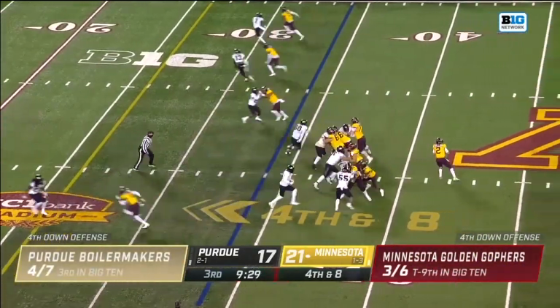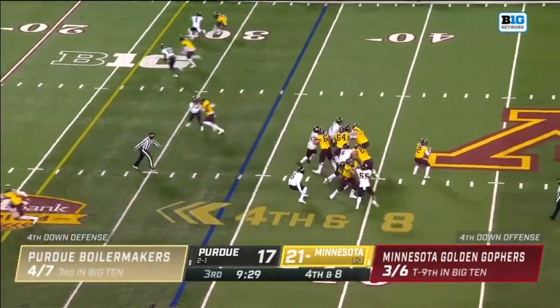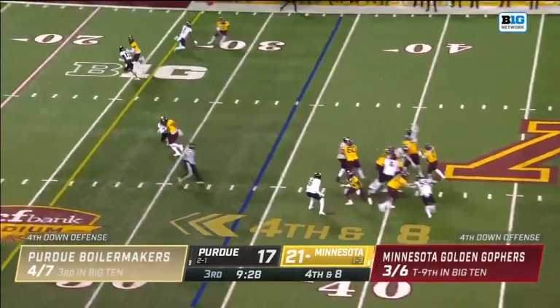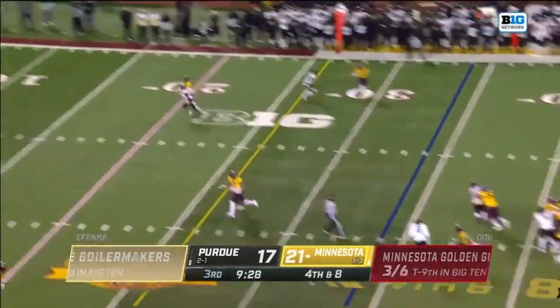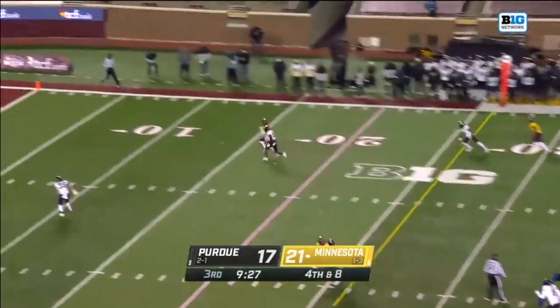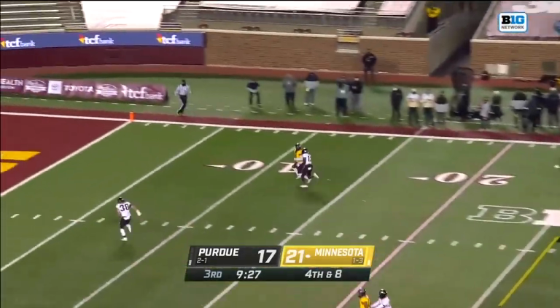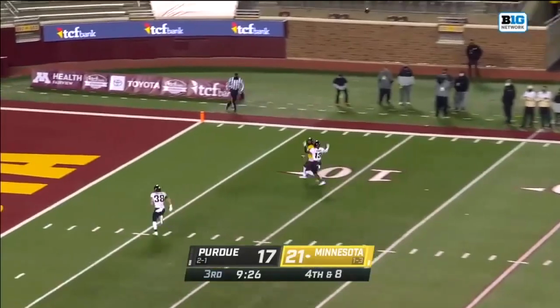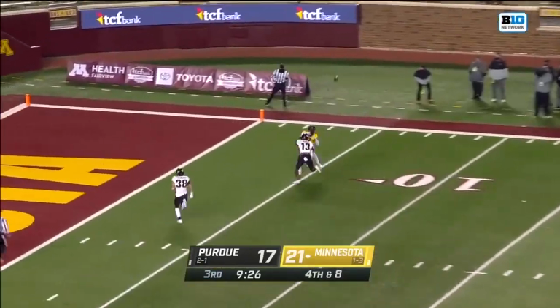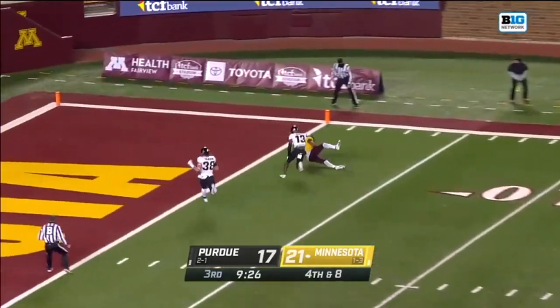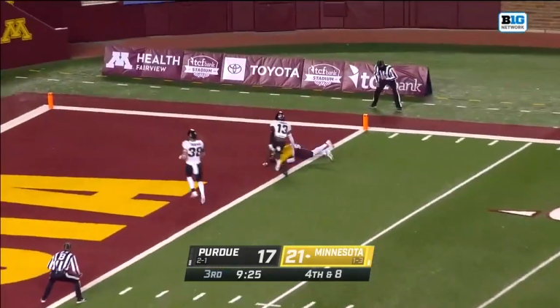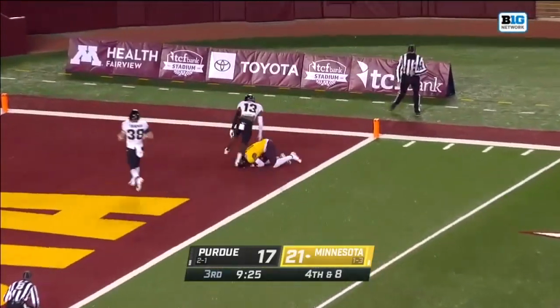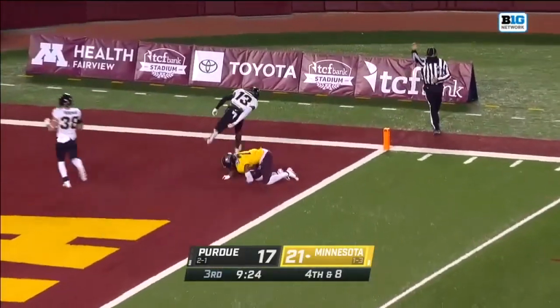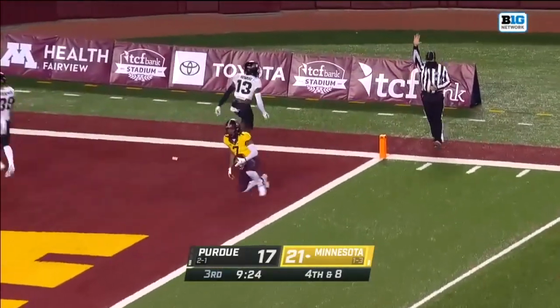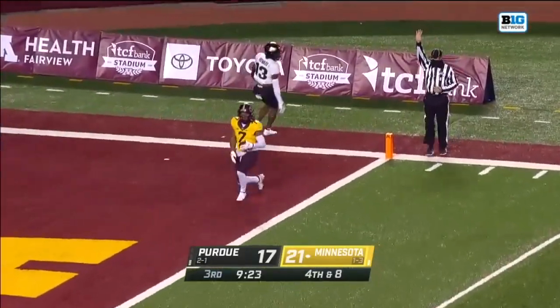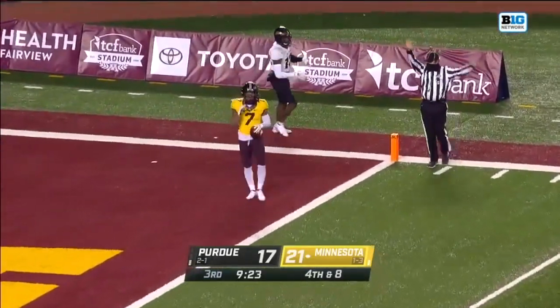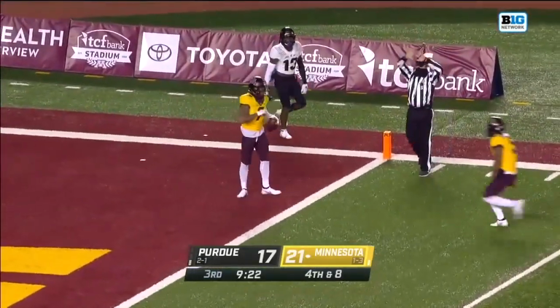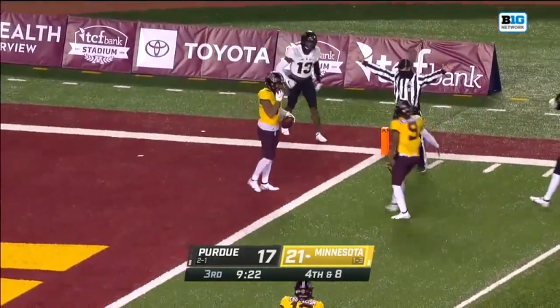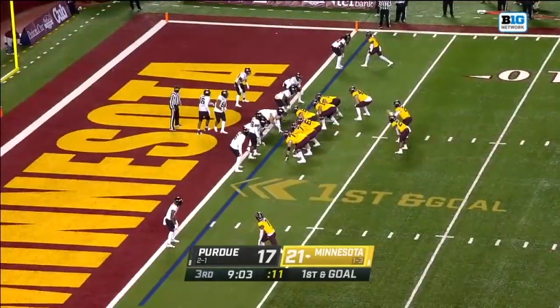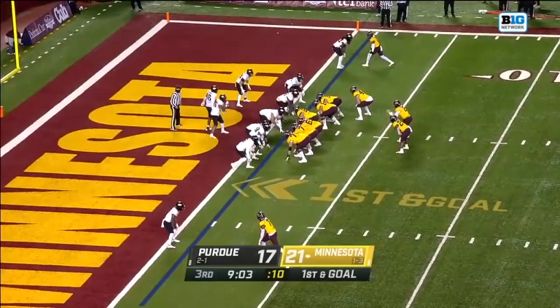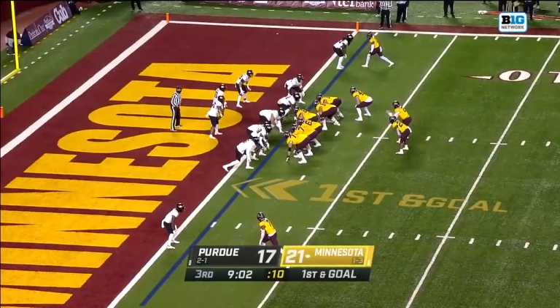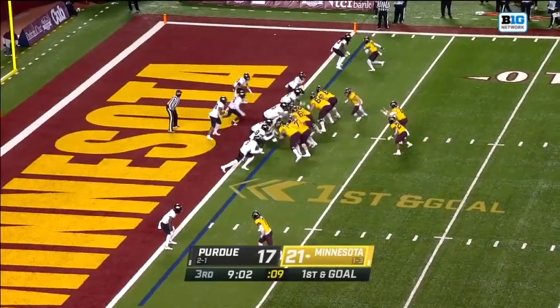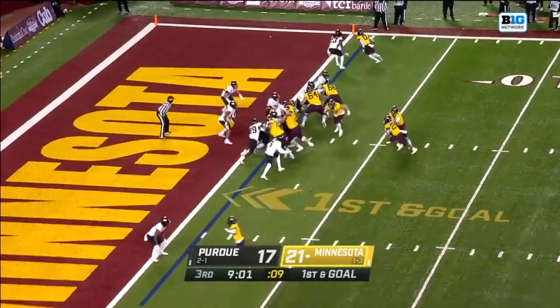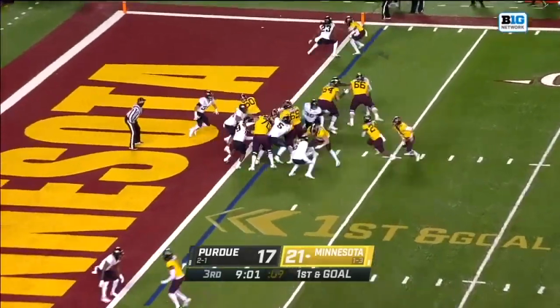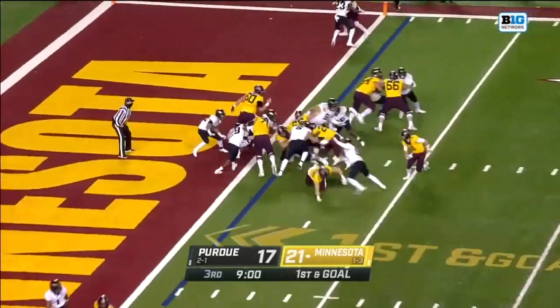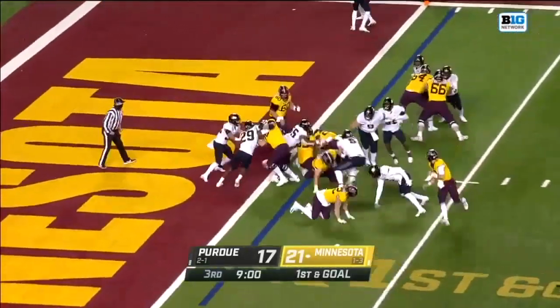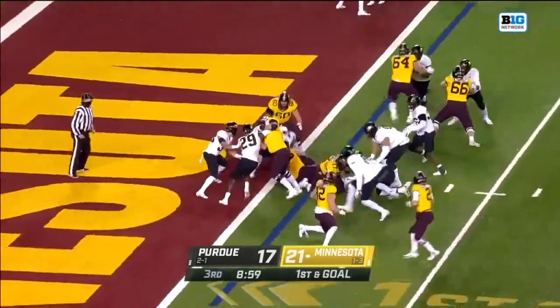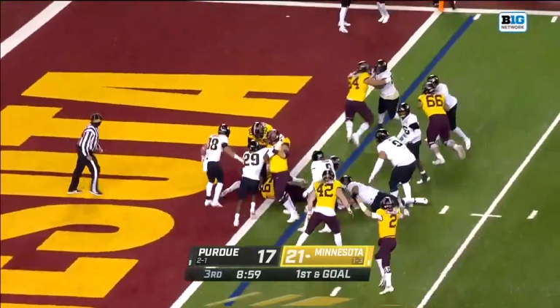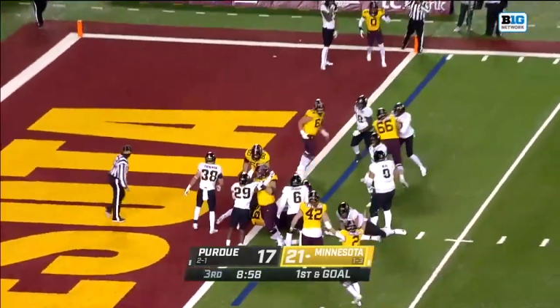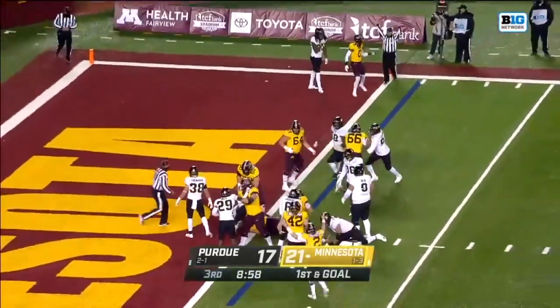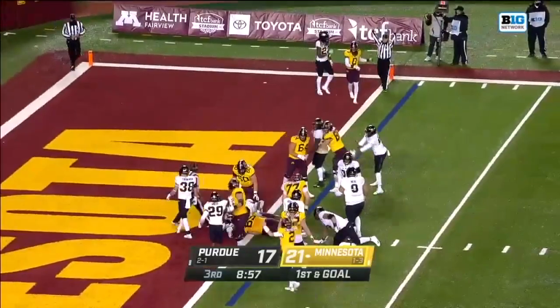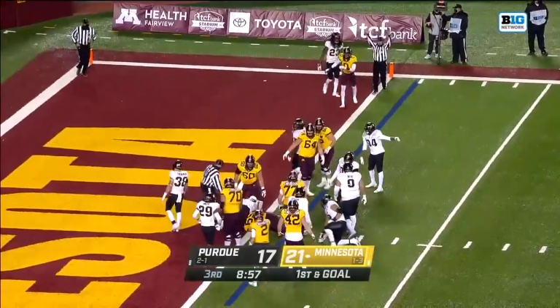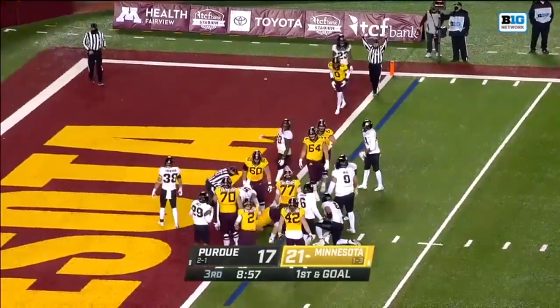On fourth and eight — blitz again, it's Morgan, blitz again. Inside the five, and it's hauled in for a catch by Ottman-Bell. It's Ibrahim up the middle, stretching for the goal line — he's in, touchdown.